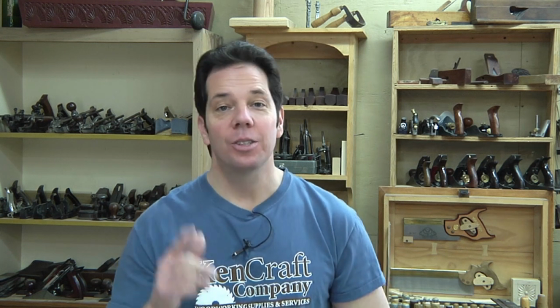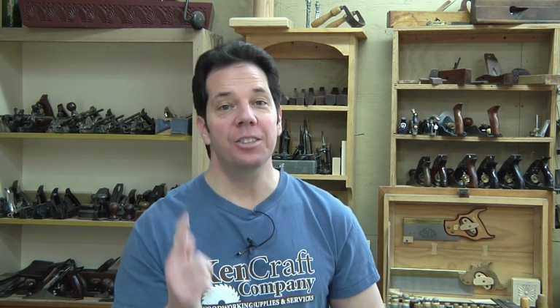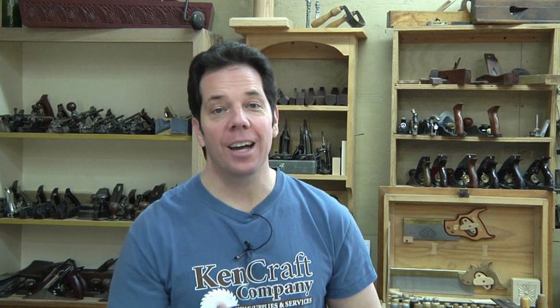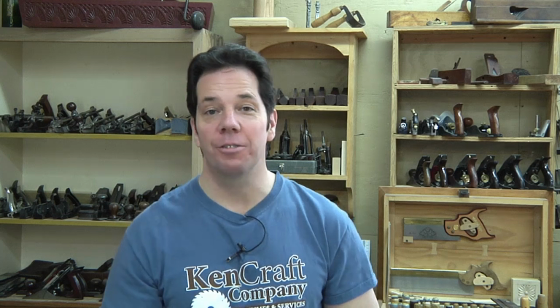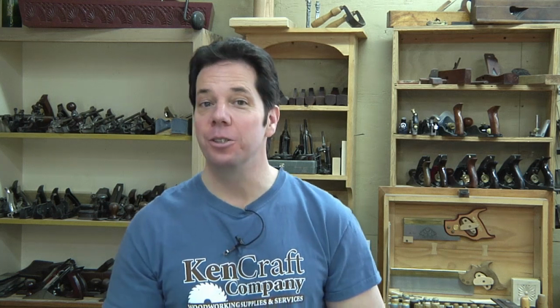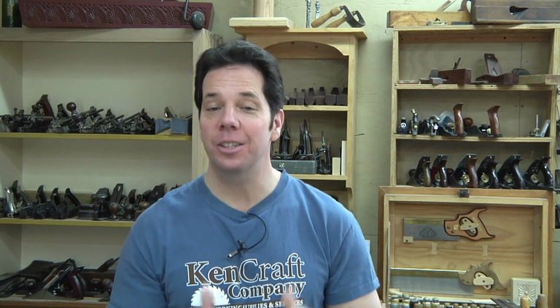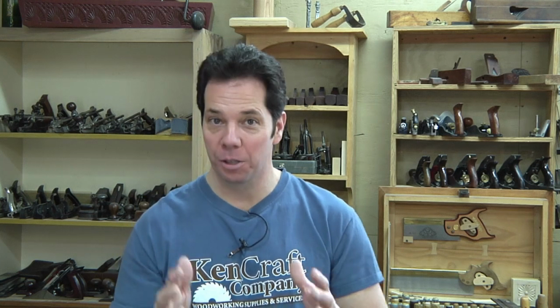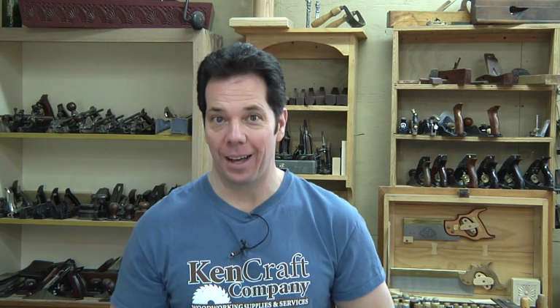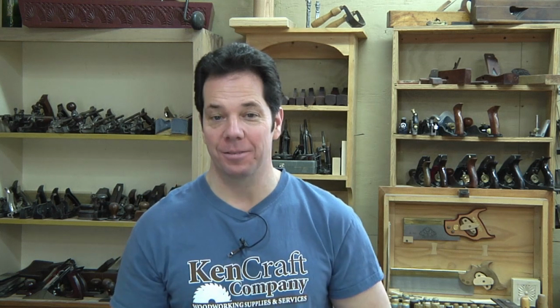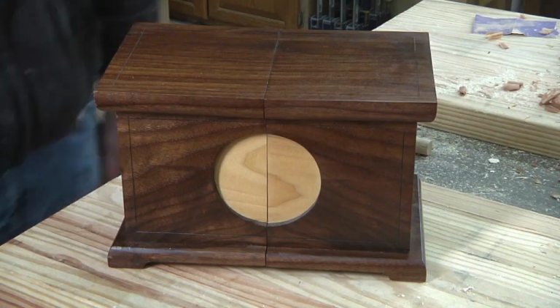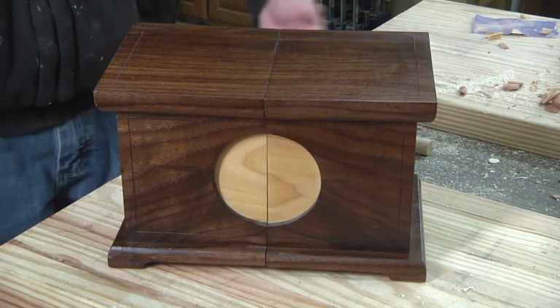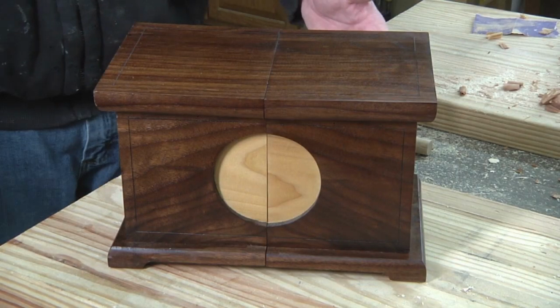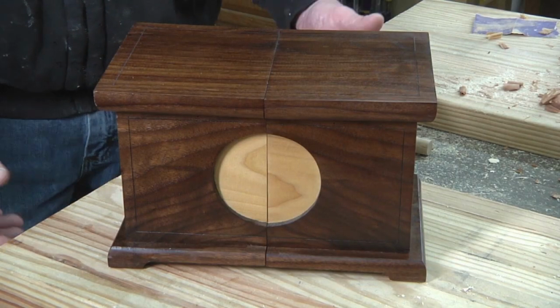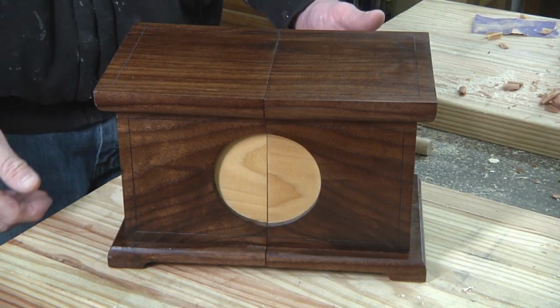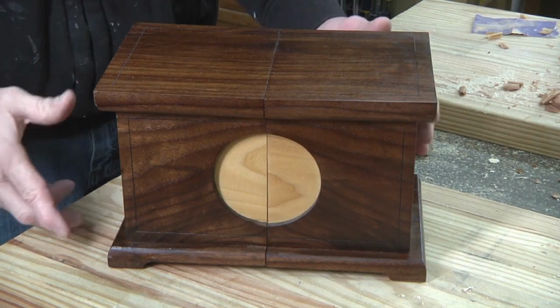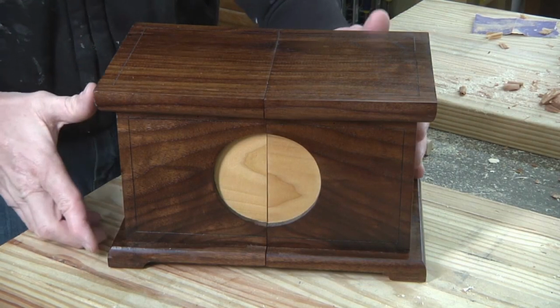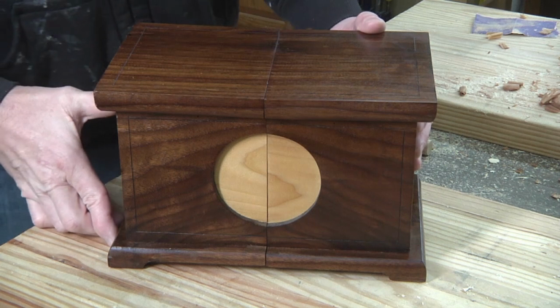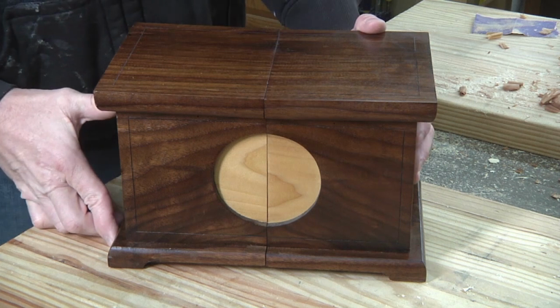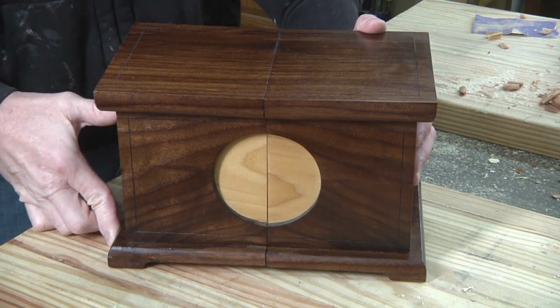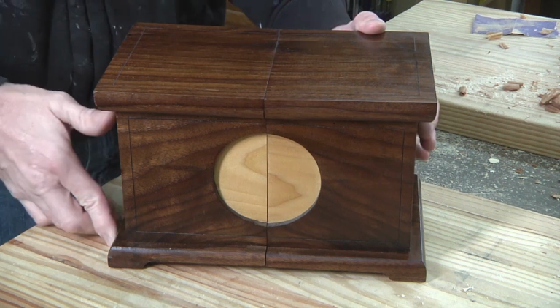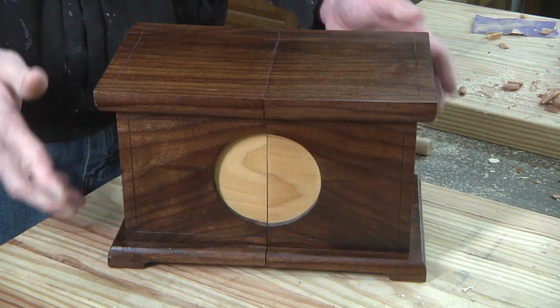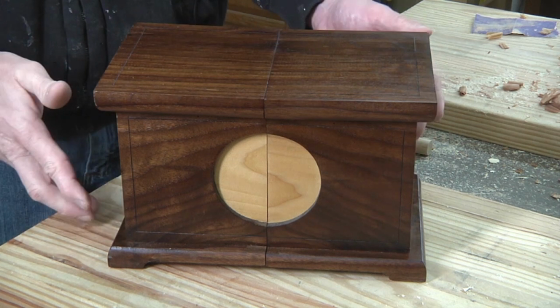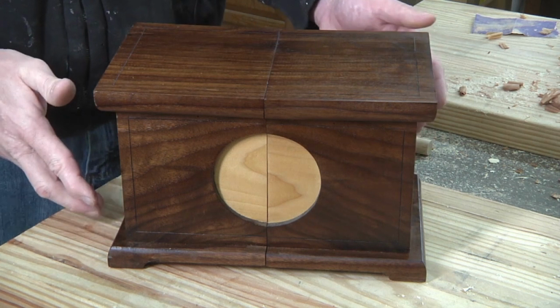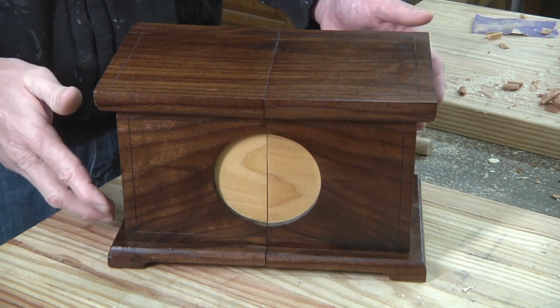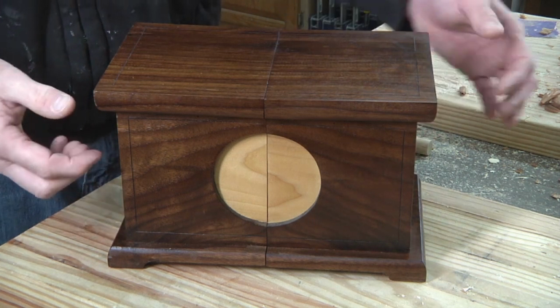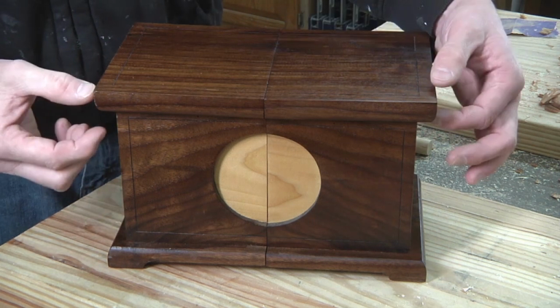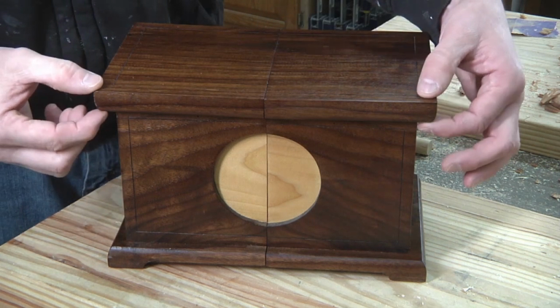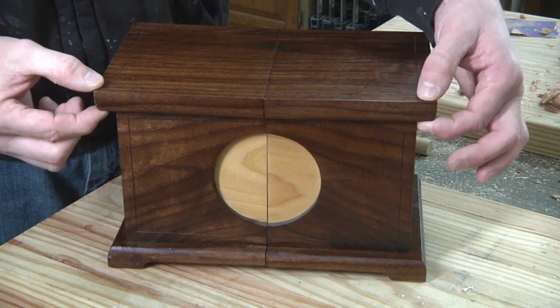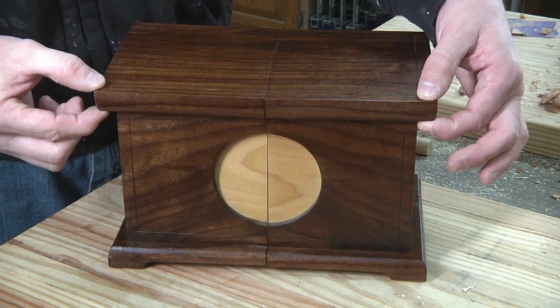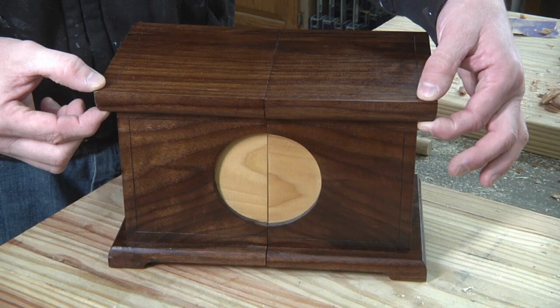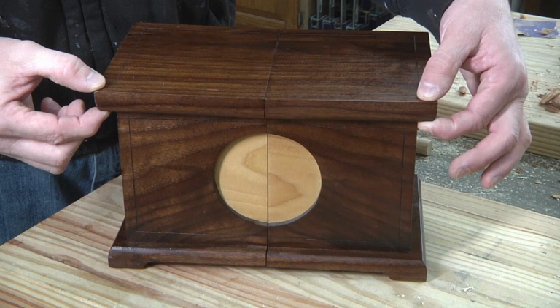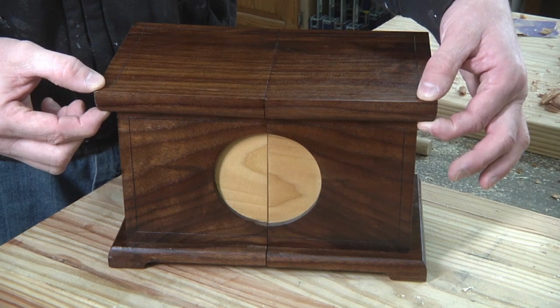Let's check out this very unique jewelry box. This is a brief overview of my Asian inspired jewelry box. This box is a little bit different from most because the lid does not lift up.